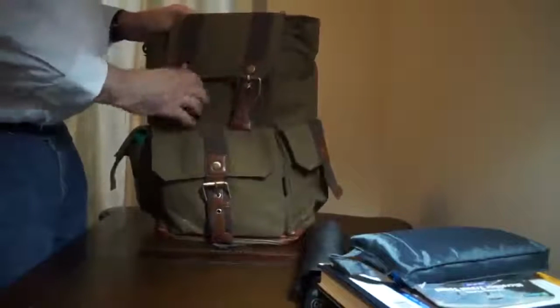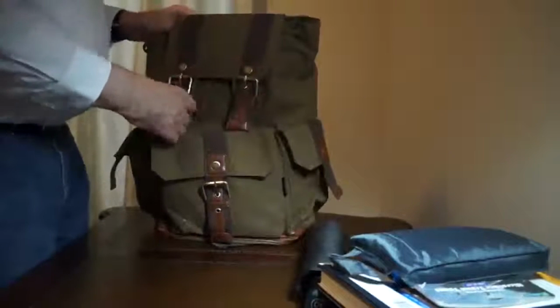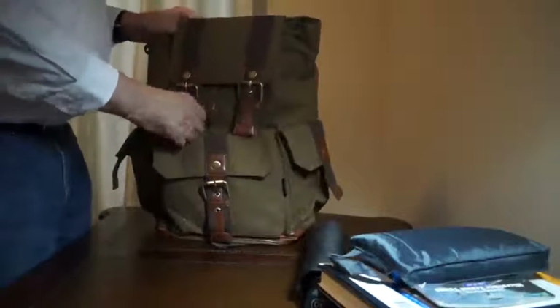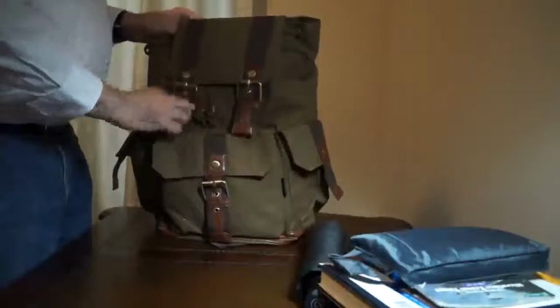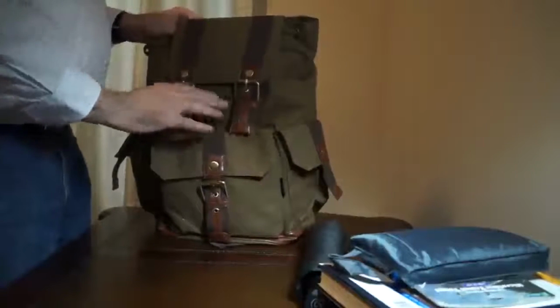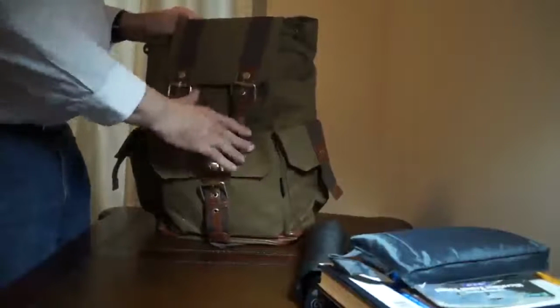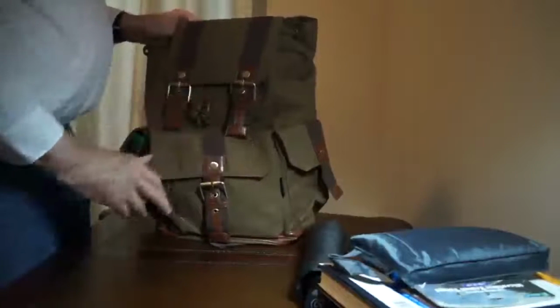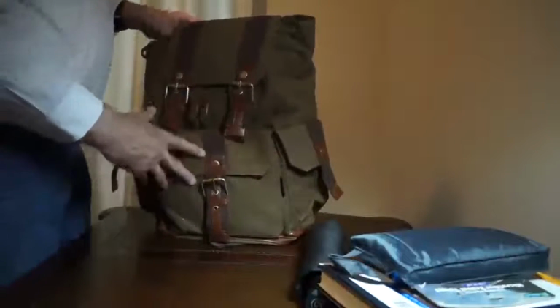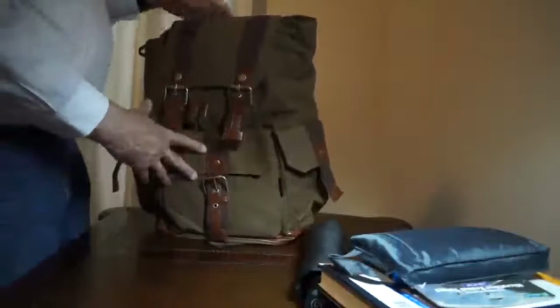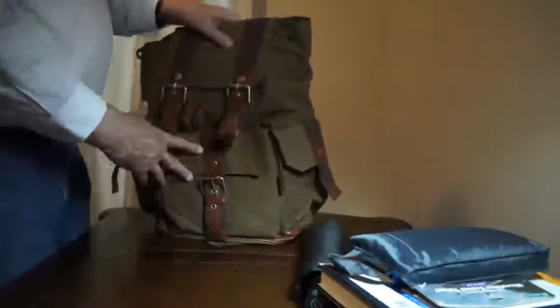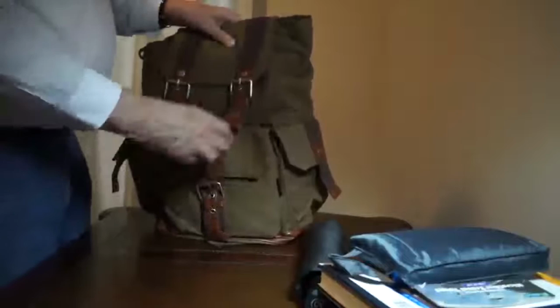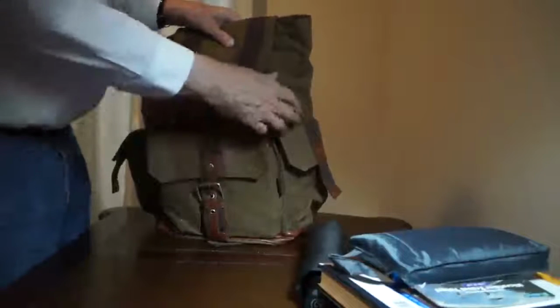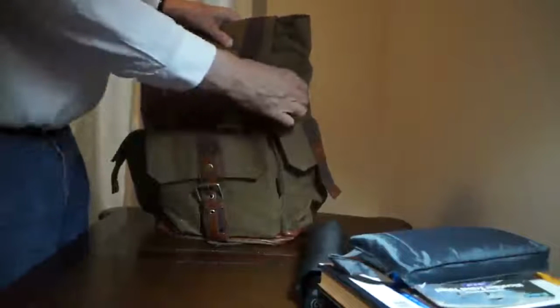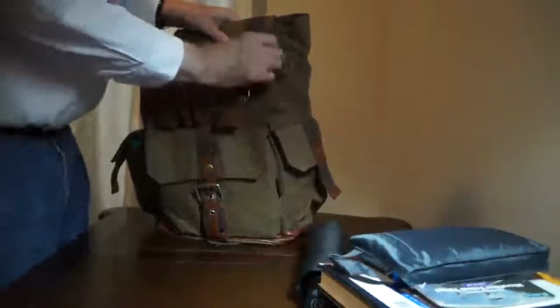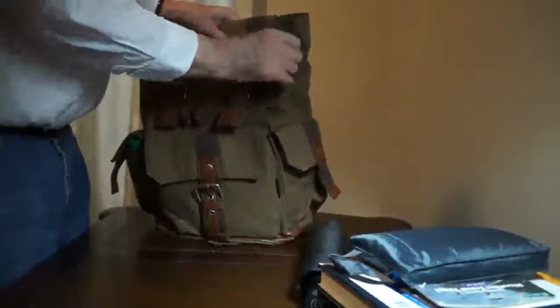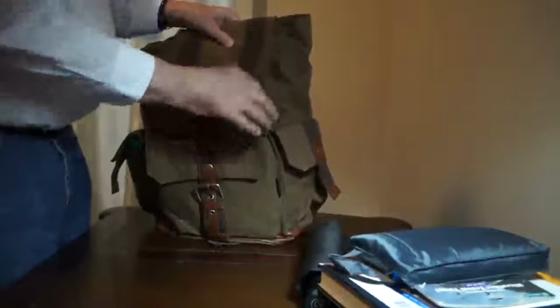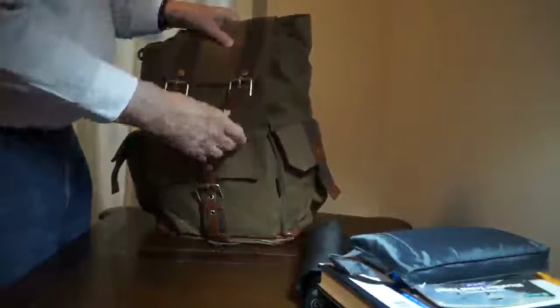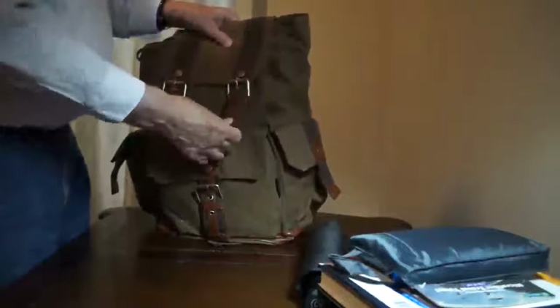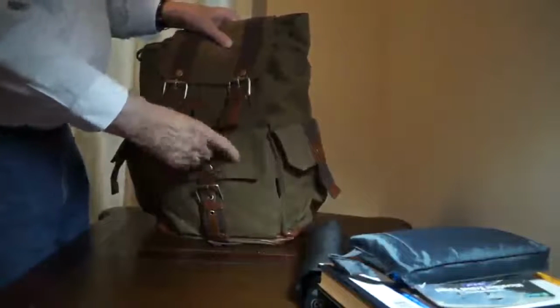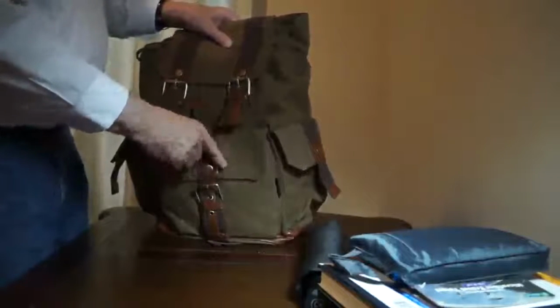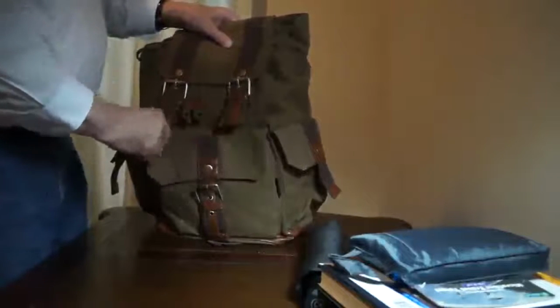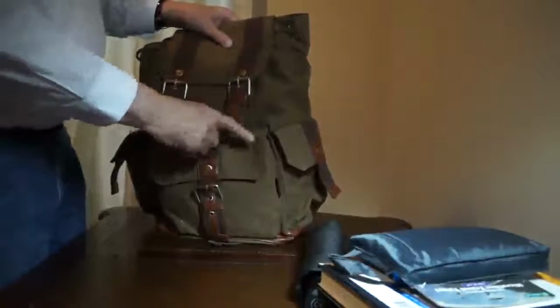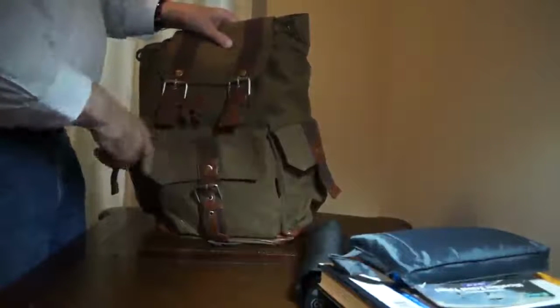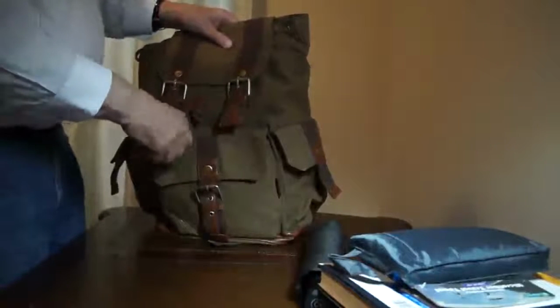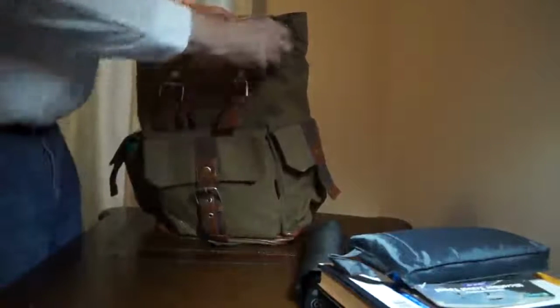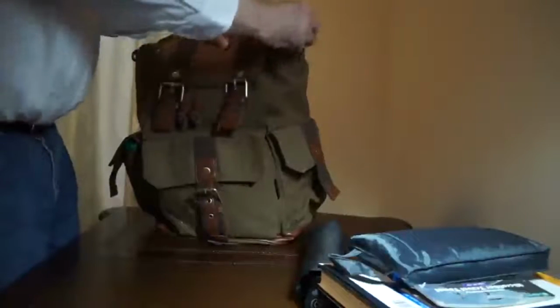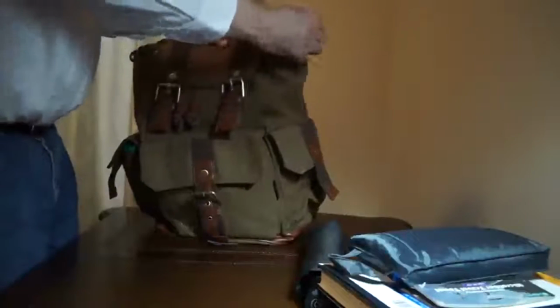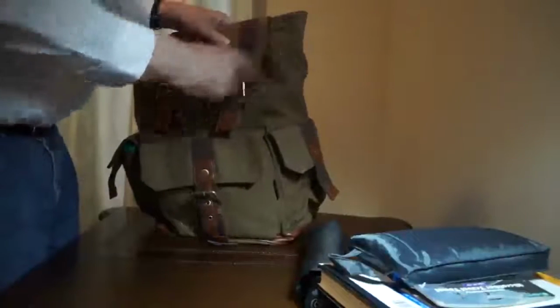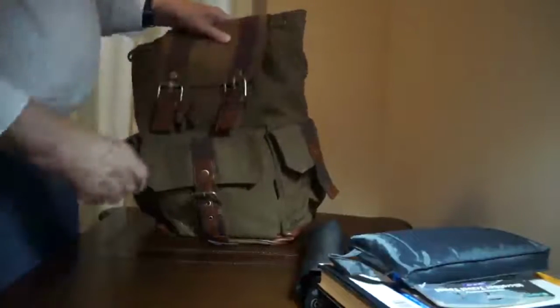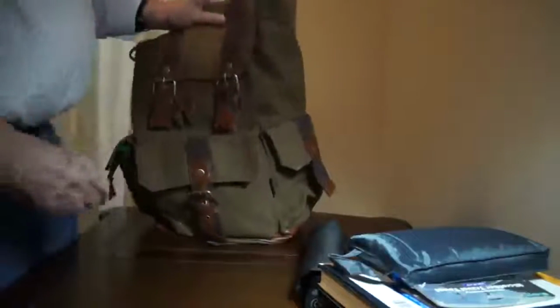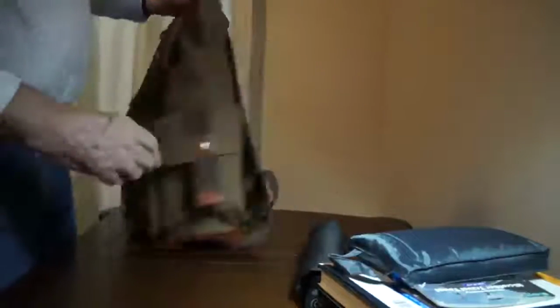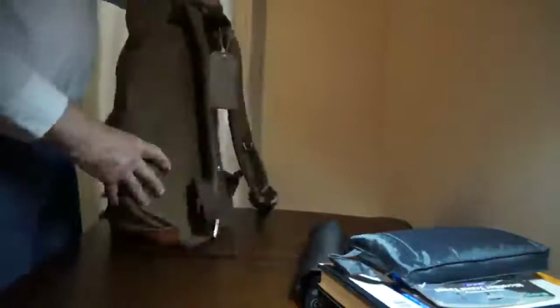I really like it — excellent backpack. It'll be very durable. Nice heavy duty canvas material. Very classy looking.